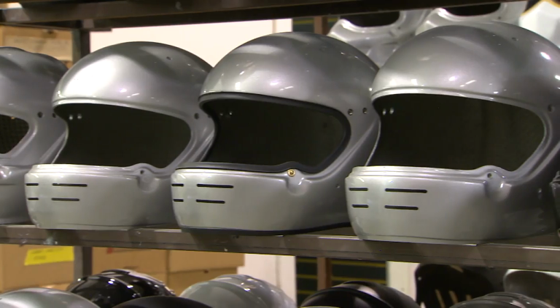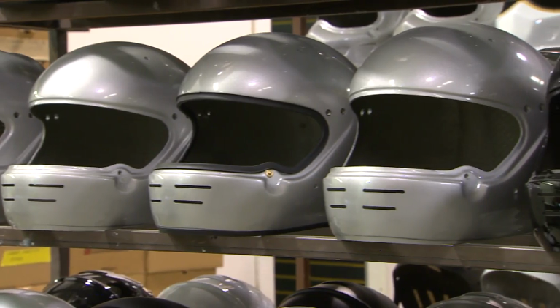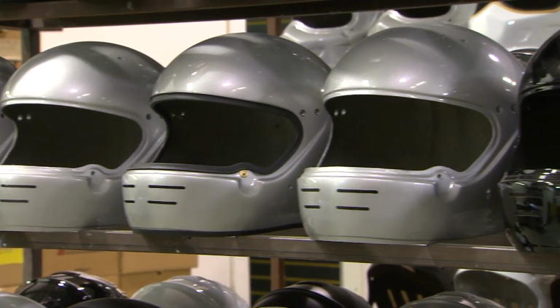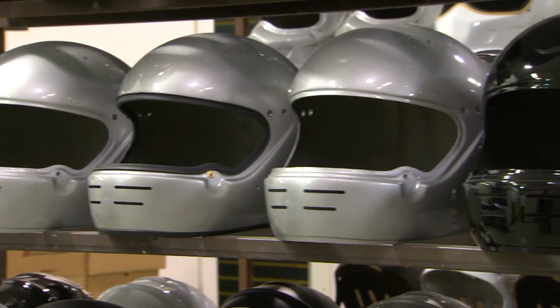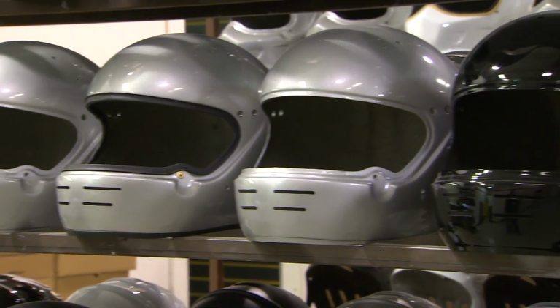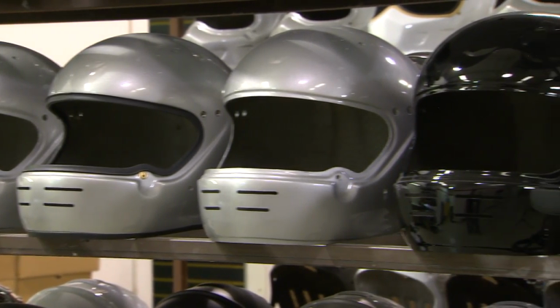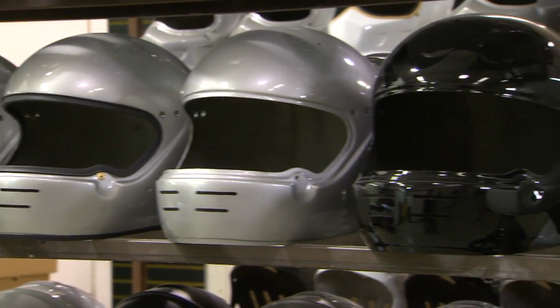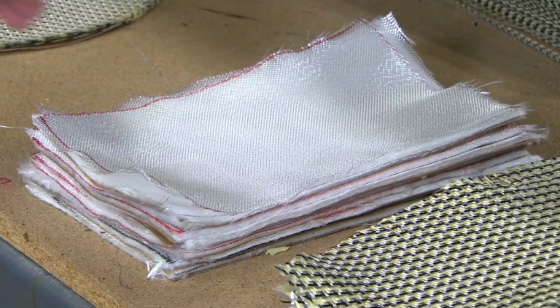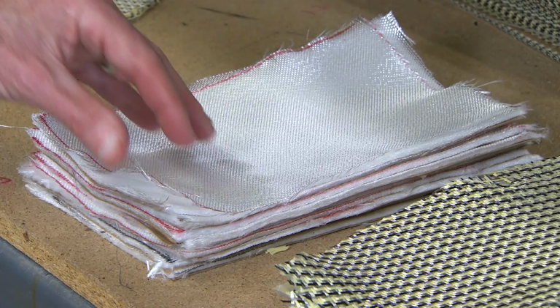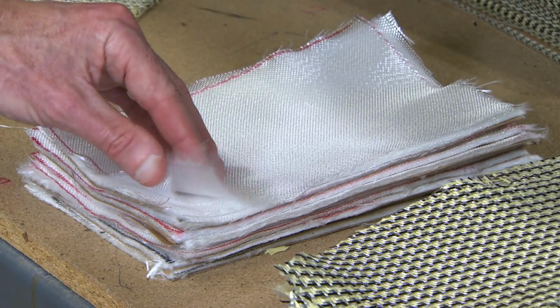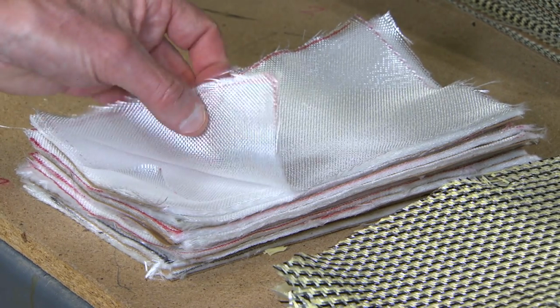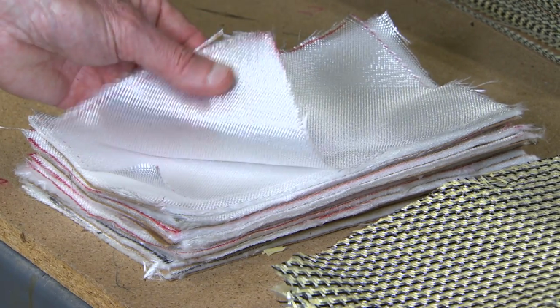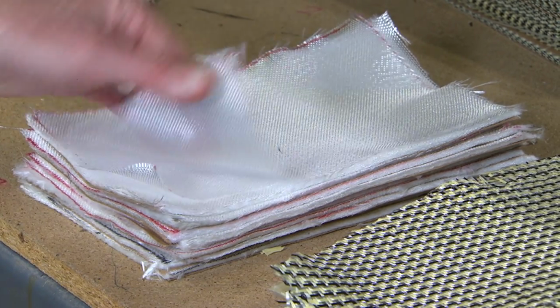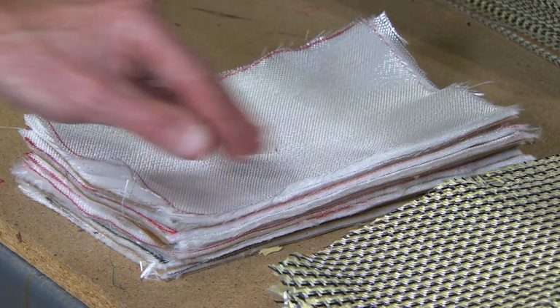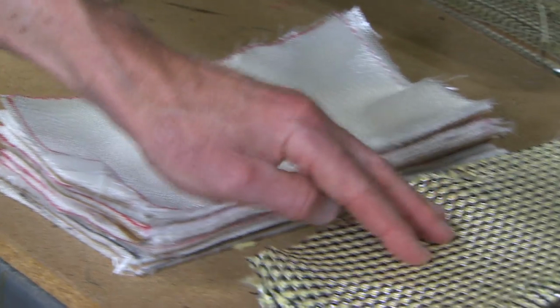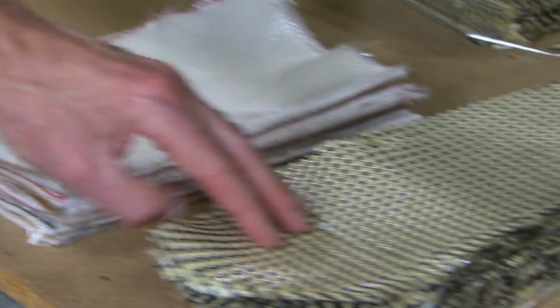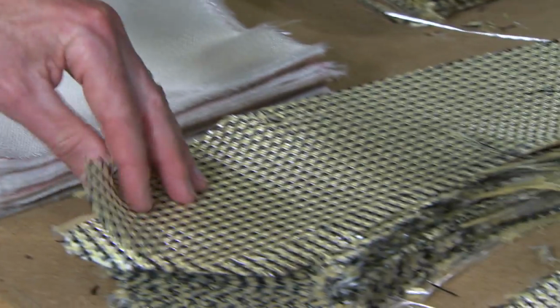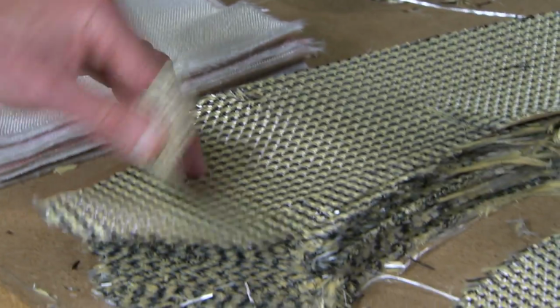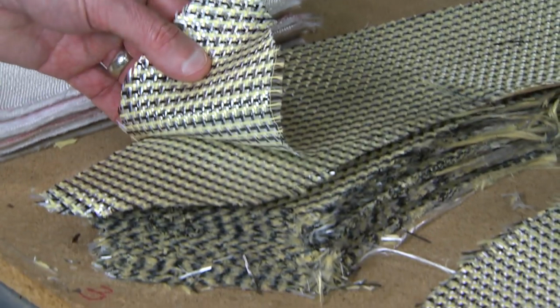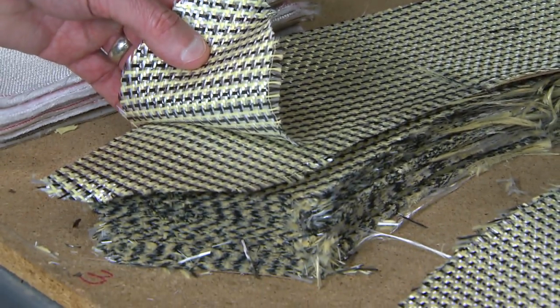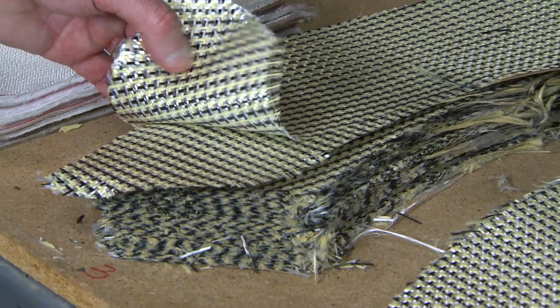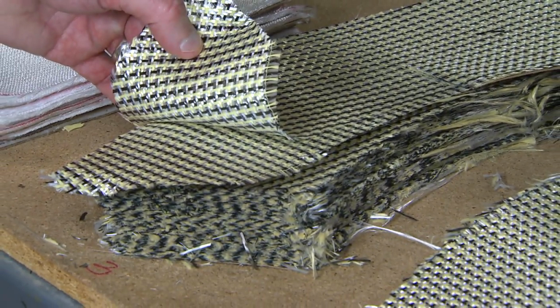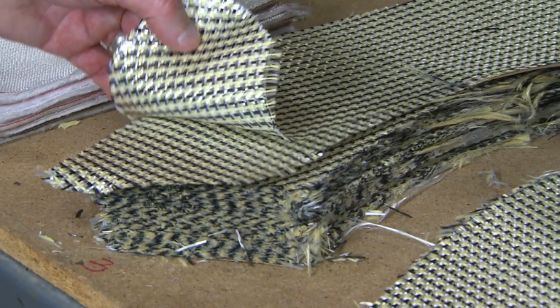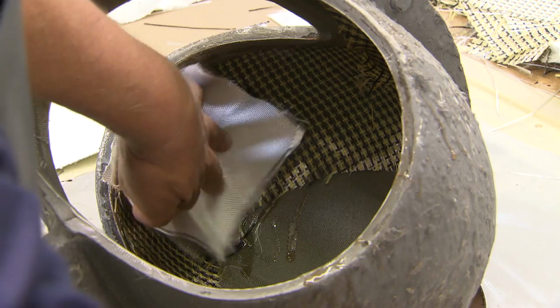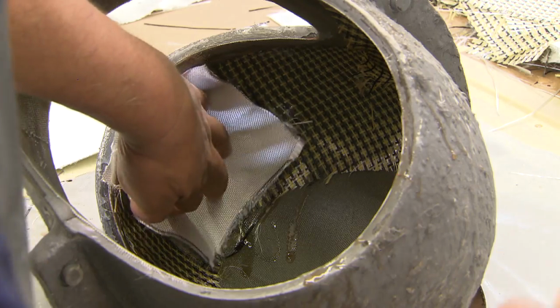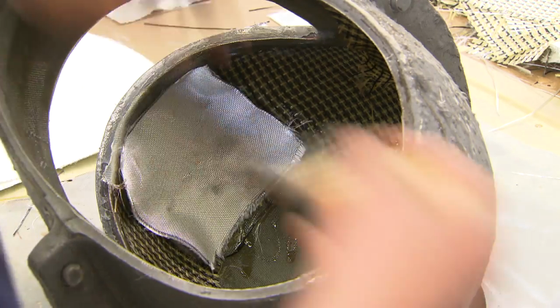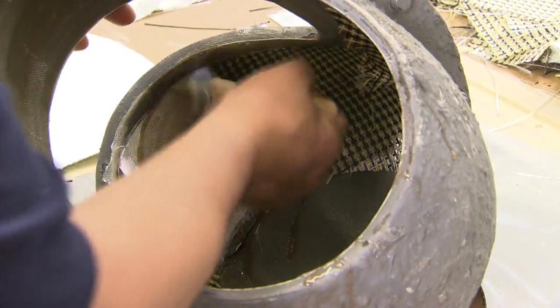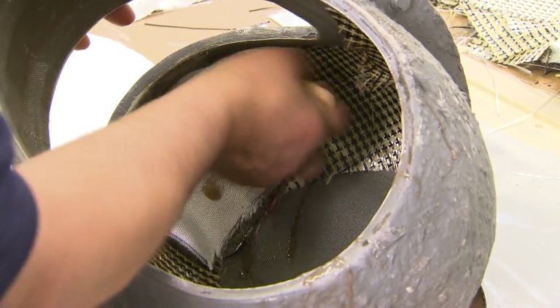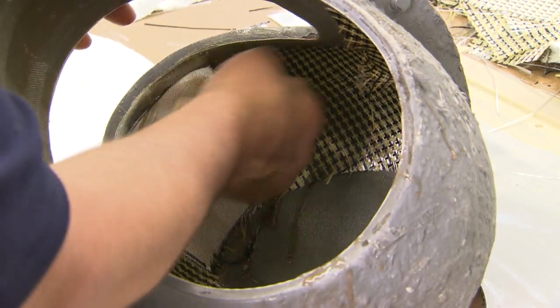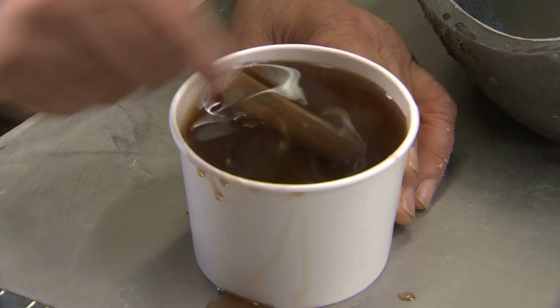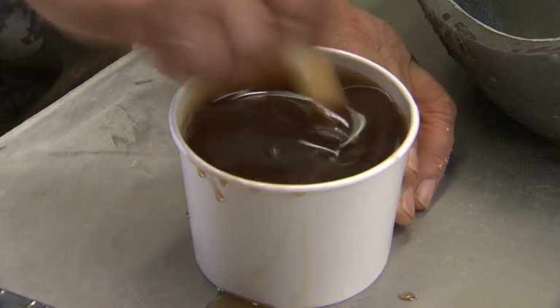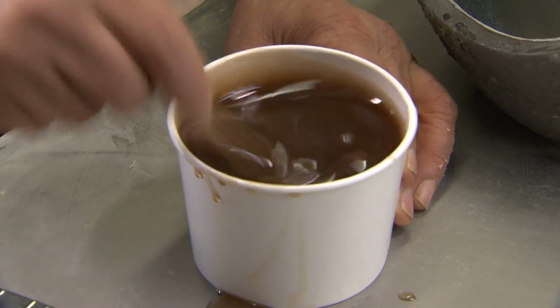For crew-style helmets, there's a choice to be made between straight fiberglass and a mix between fiberglass, Kevlar, and carbon fiber. Eight layers are hand-laid with resin across the forehead,